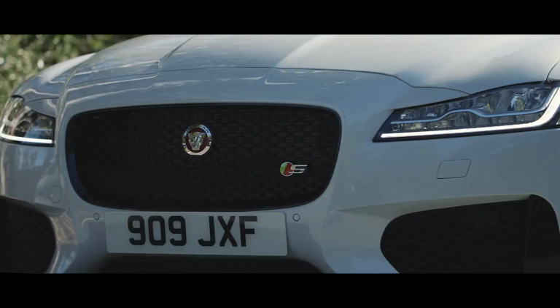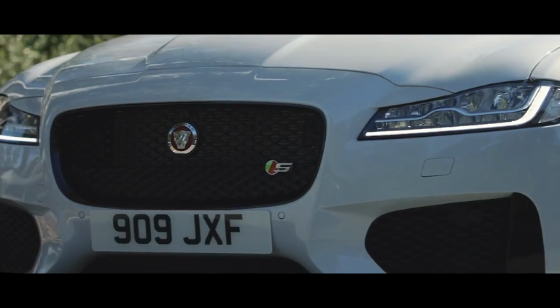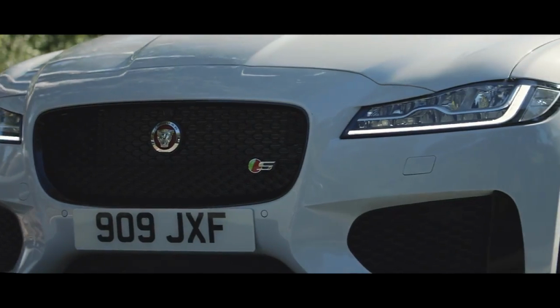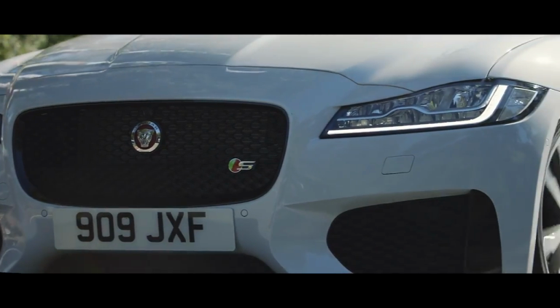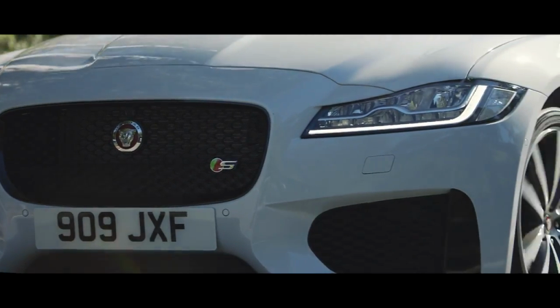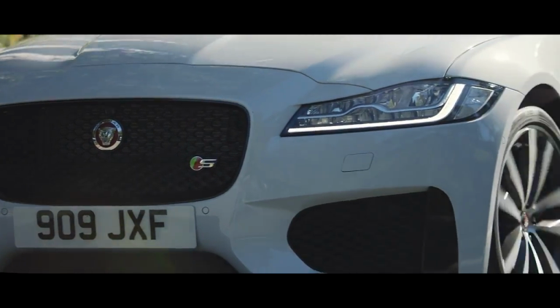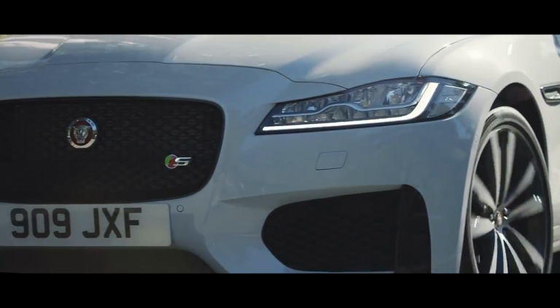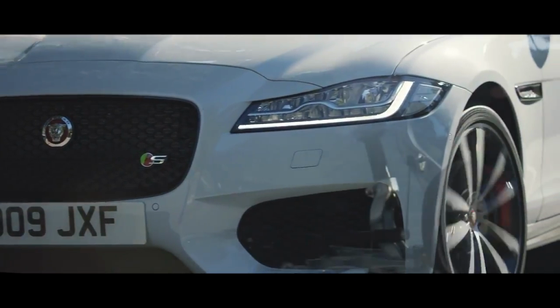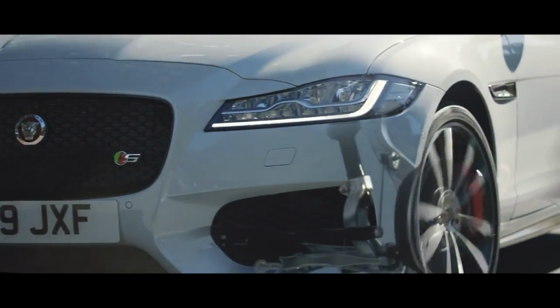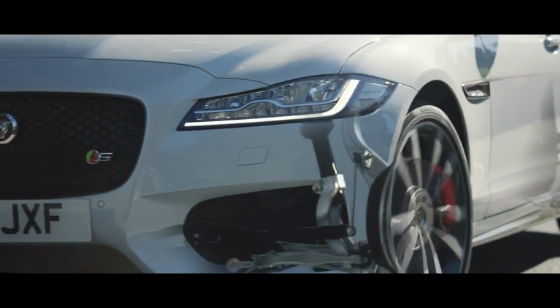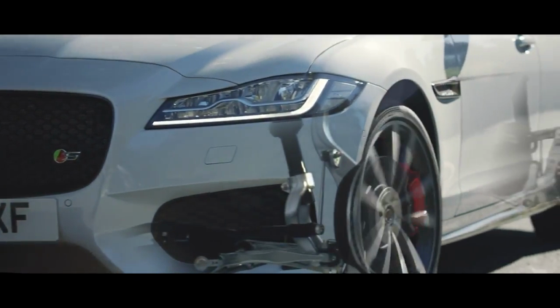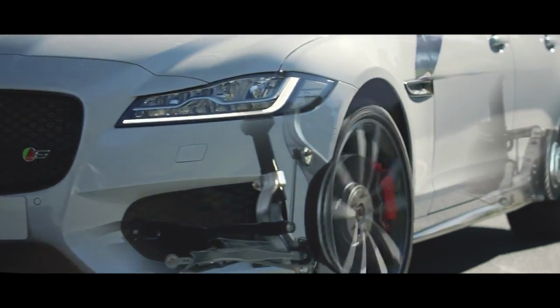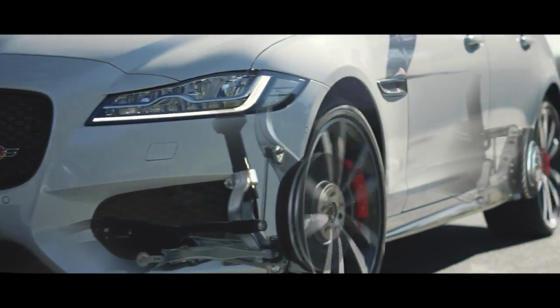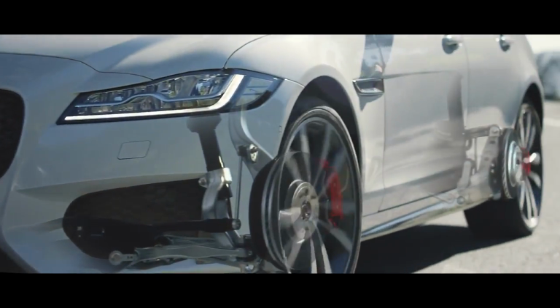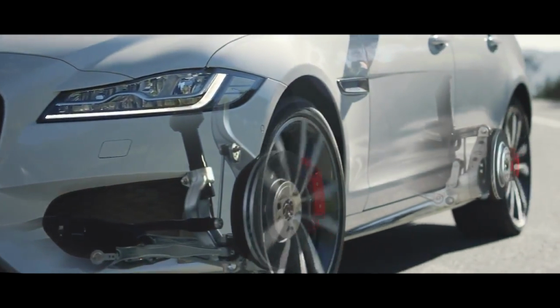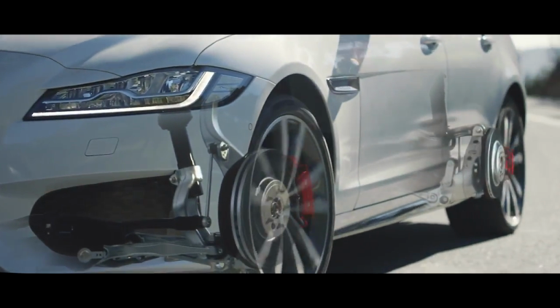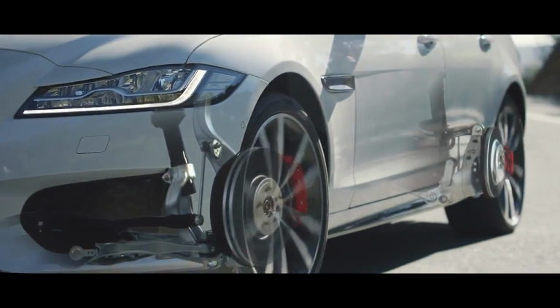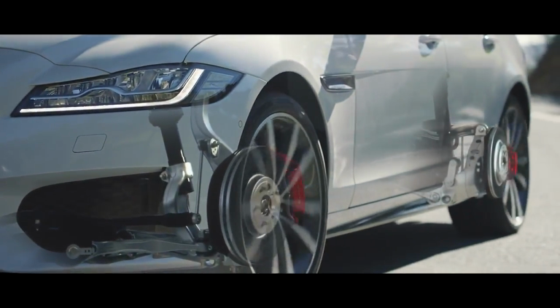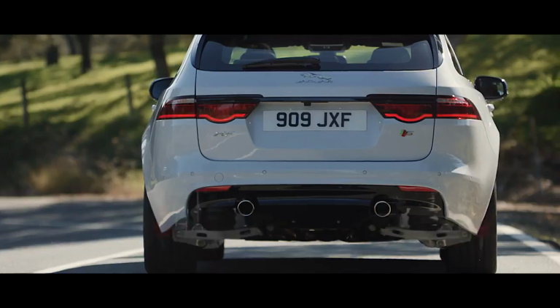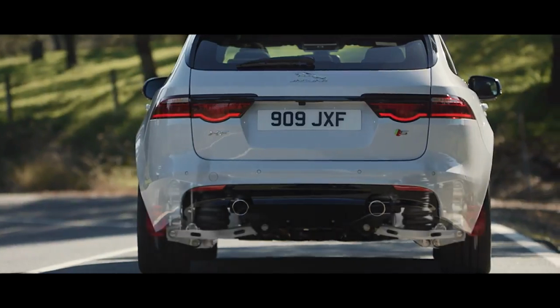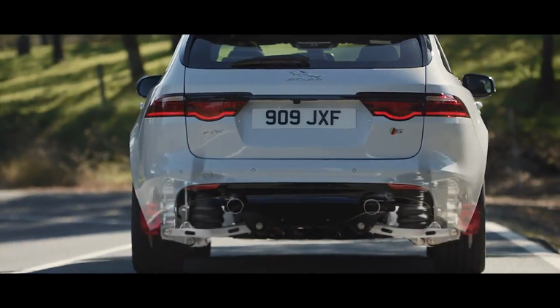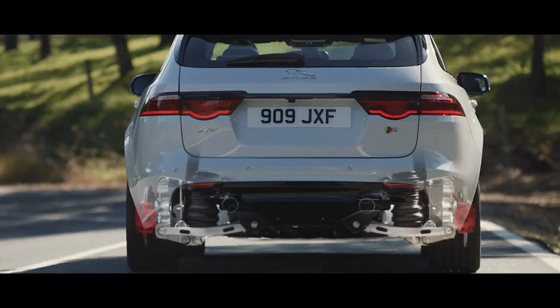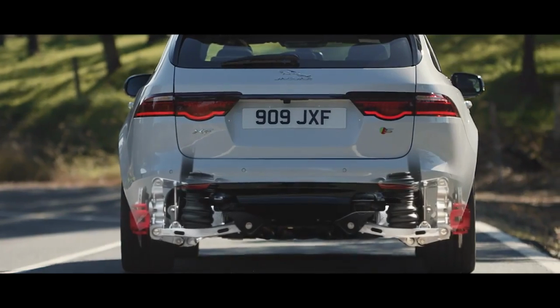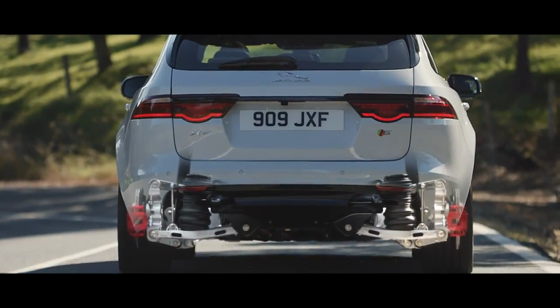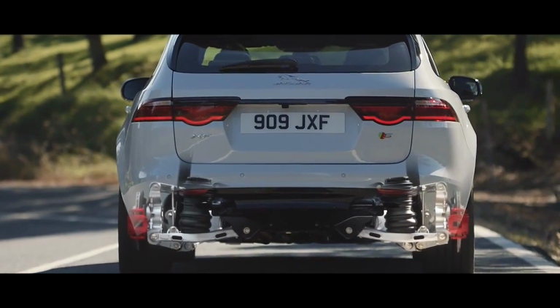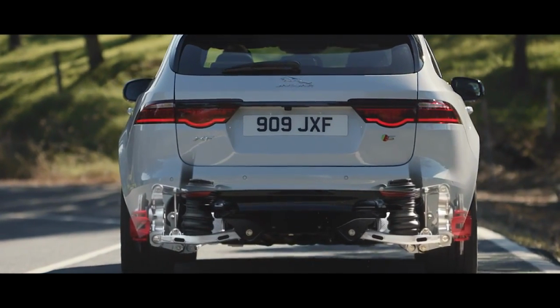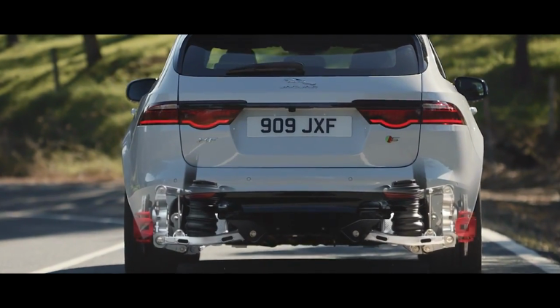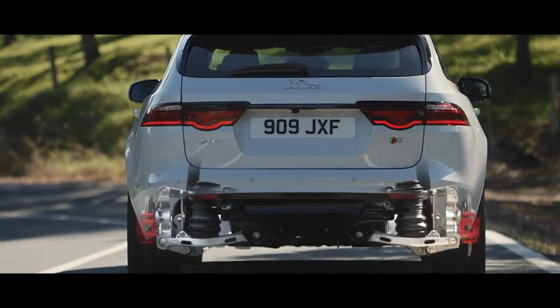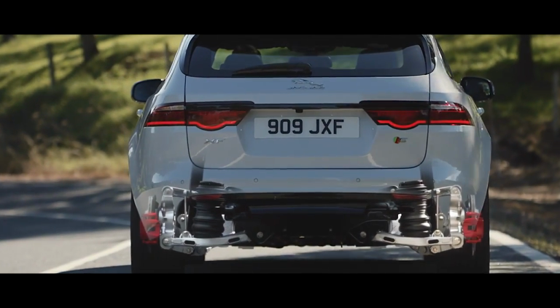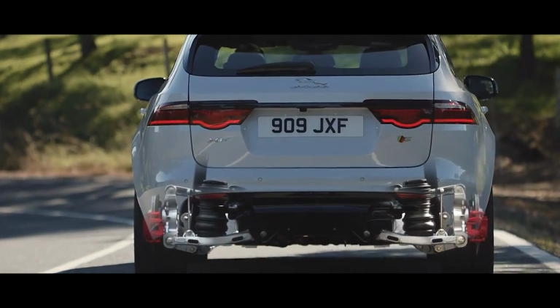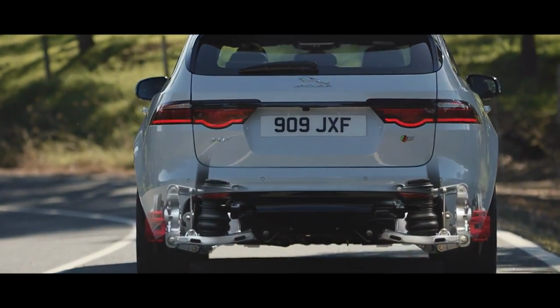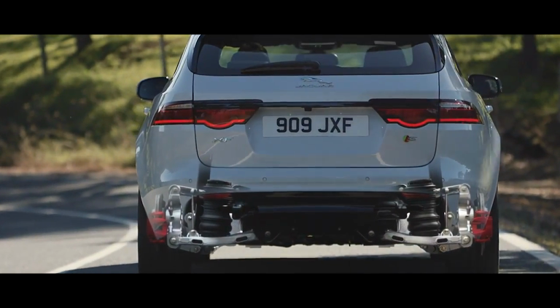The lightweight aluminium double wishbone front suspension and interval link rear suspension deliver a superb combination of sportiness and refinement.